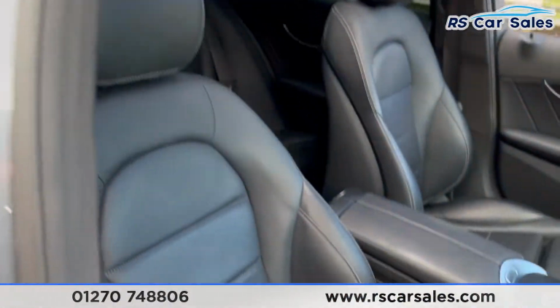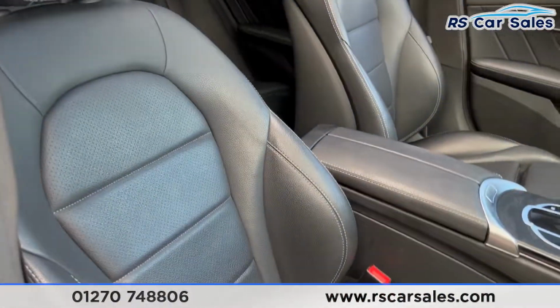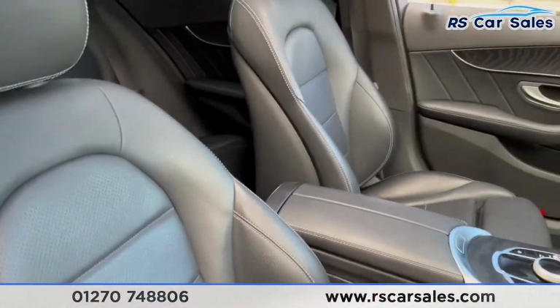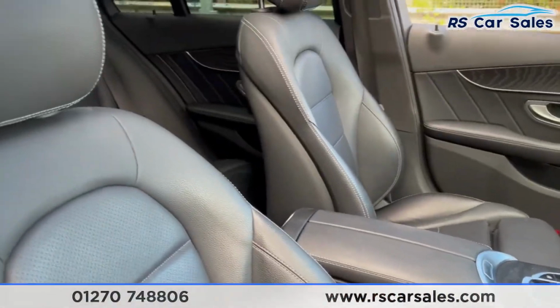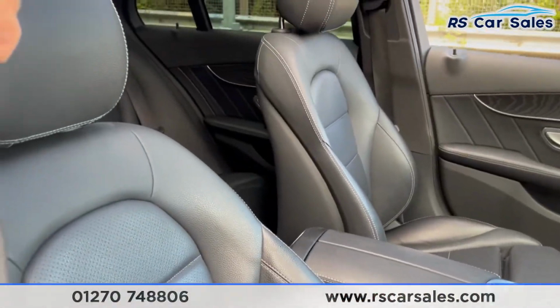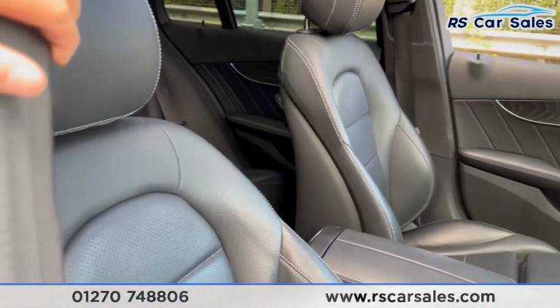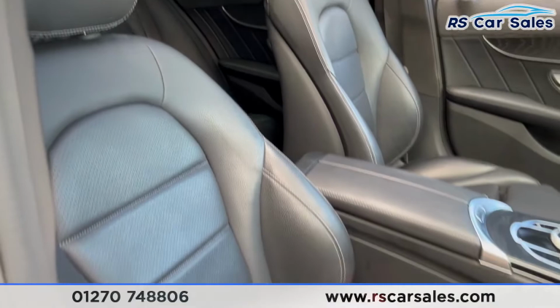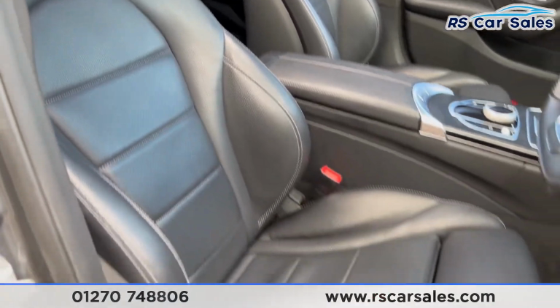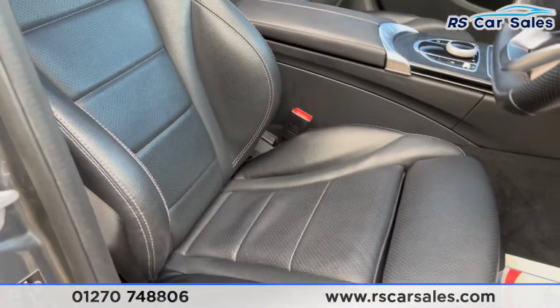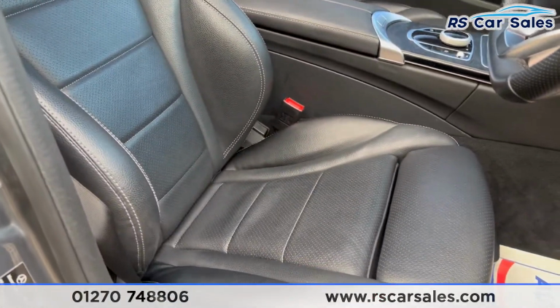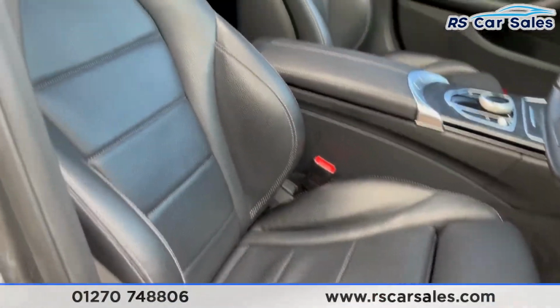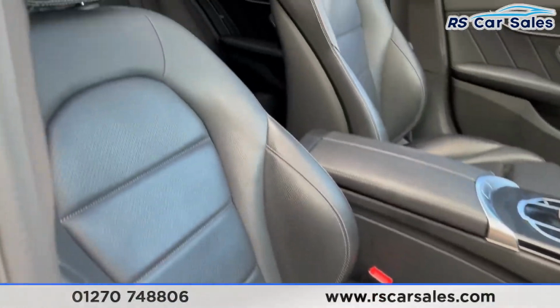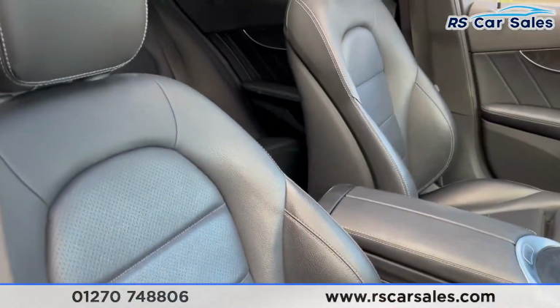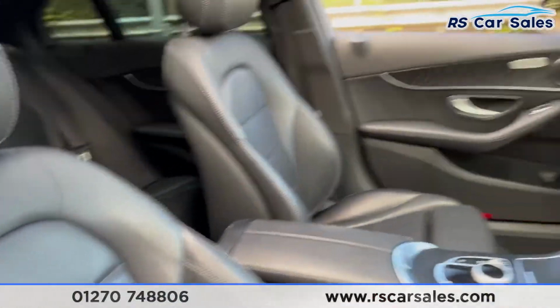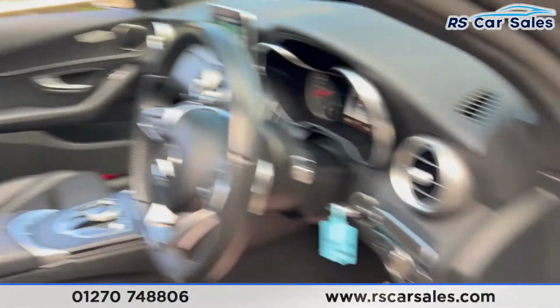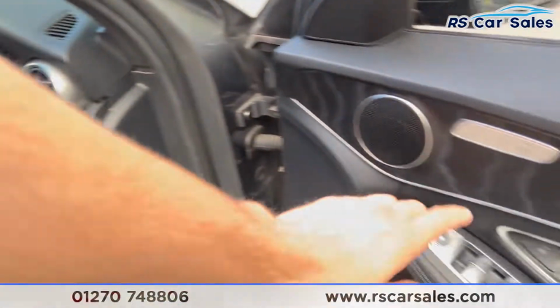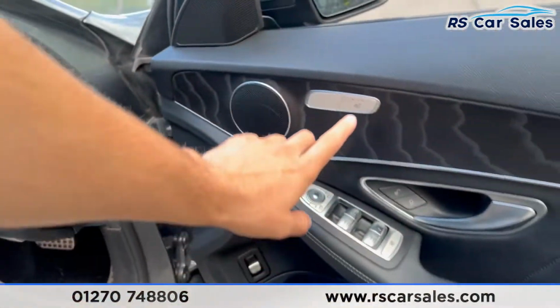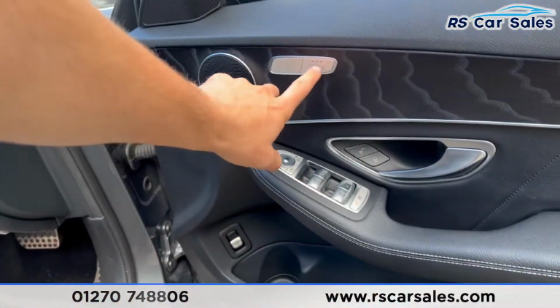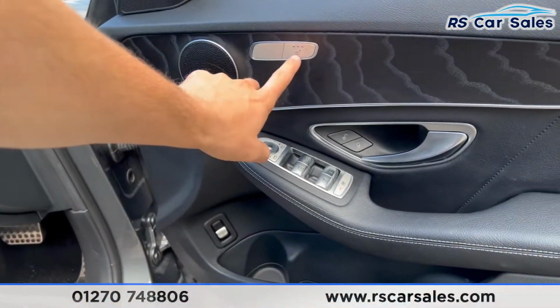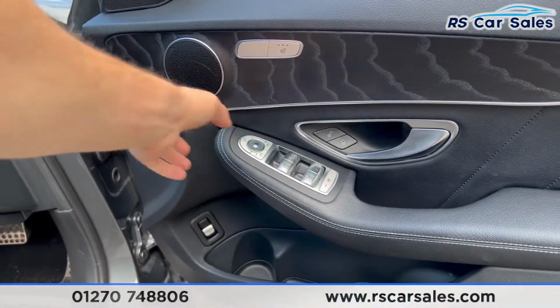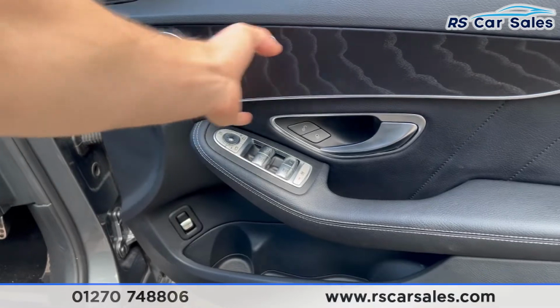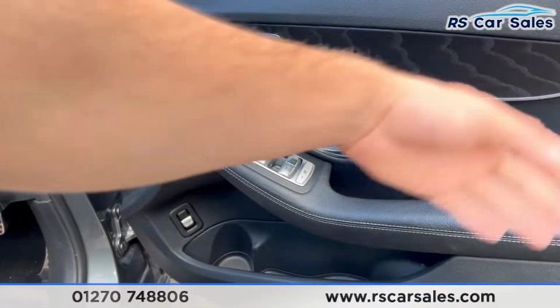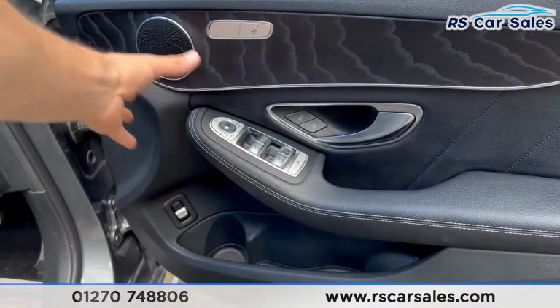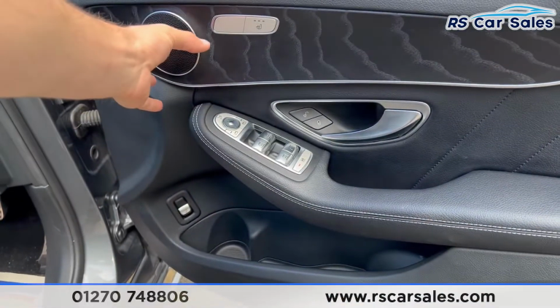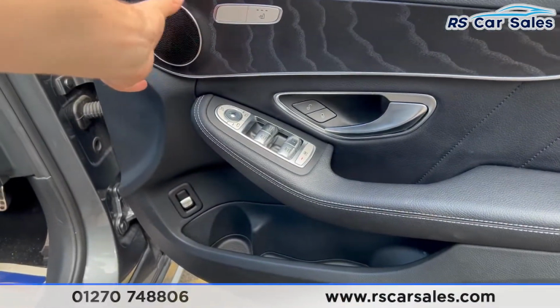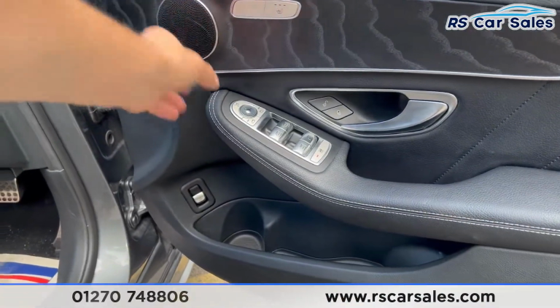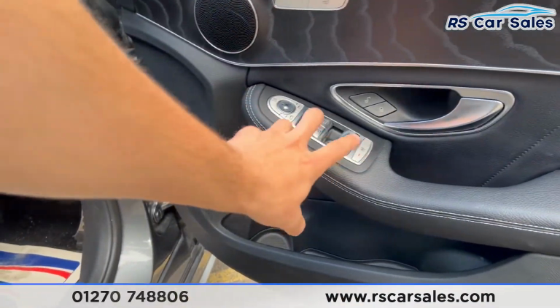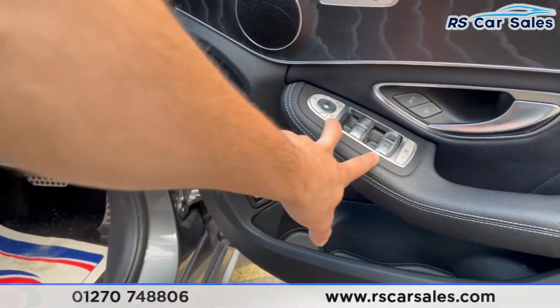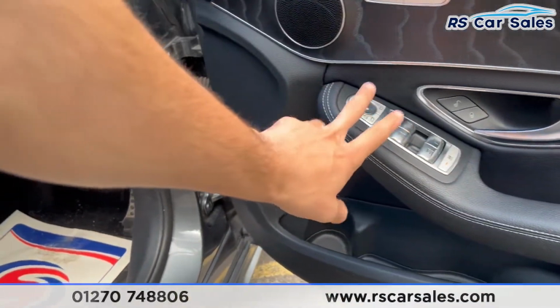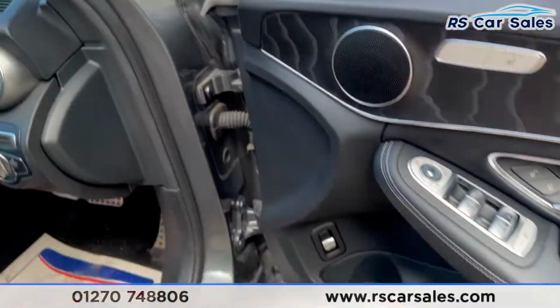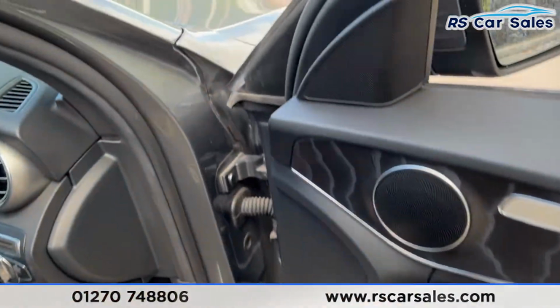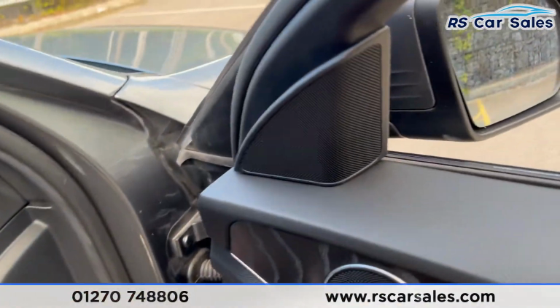Both driver and passenger seats are heated, have extended lumbar support, and are electrically adjustable. The heated seat controls are on the doors, which also feature black ash wood trim, integrated speakers, electric windows, and electric power-folding mirrors.